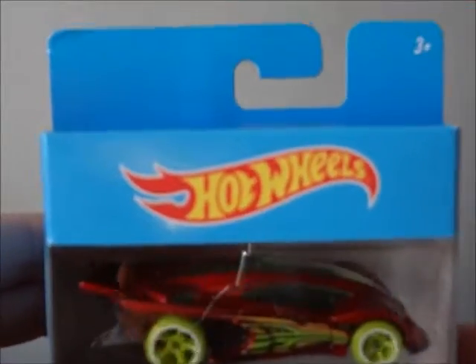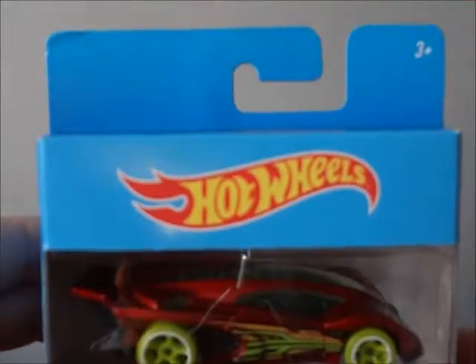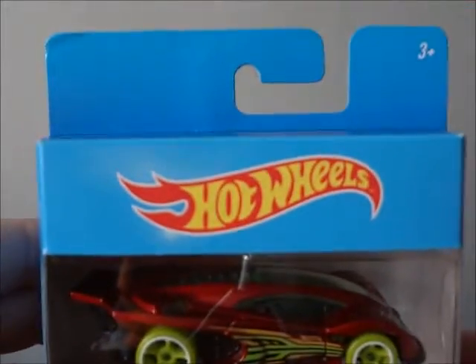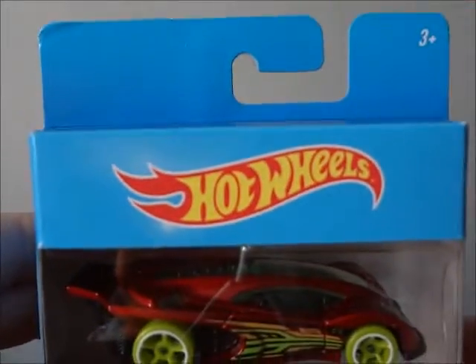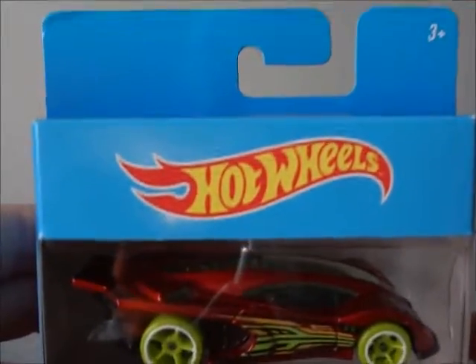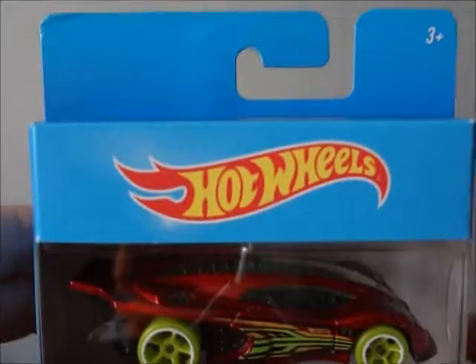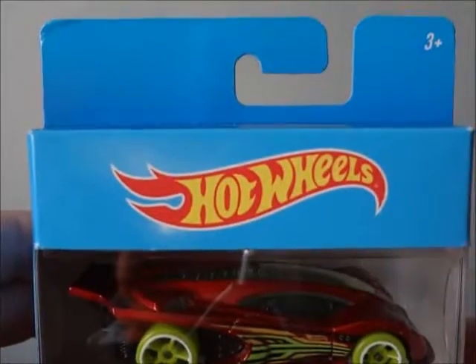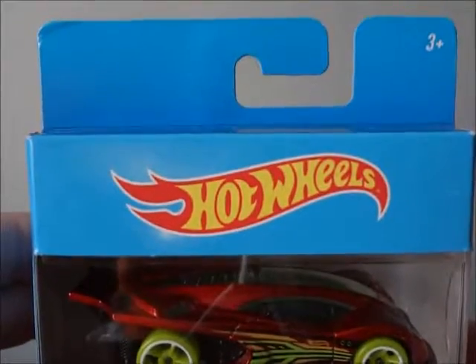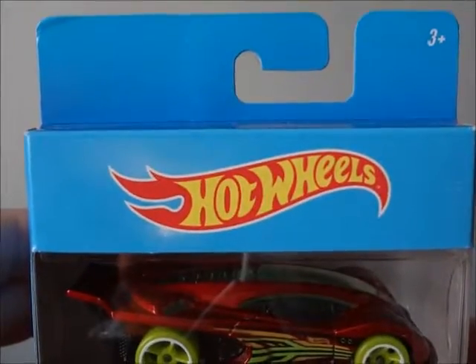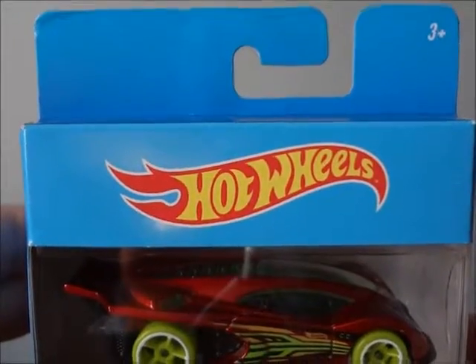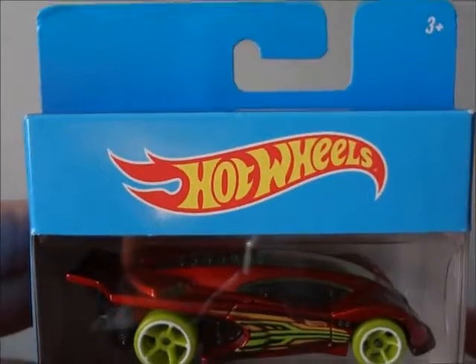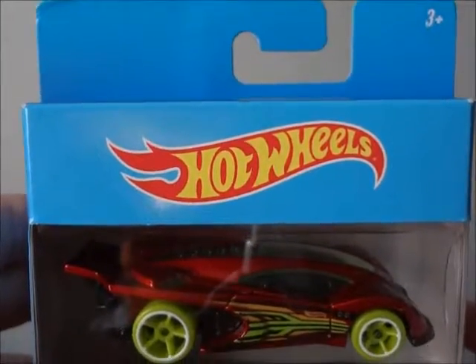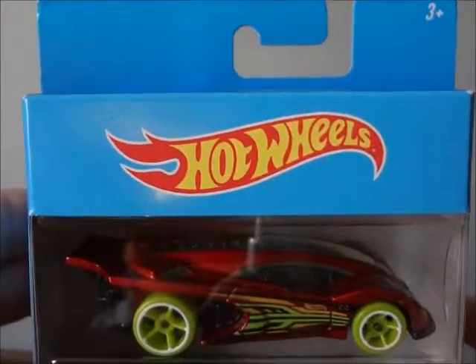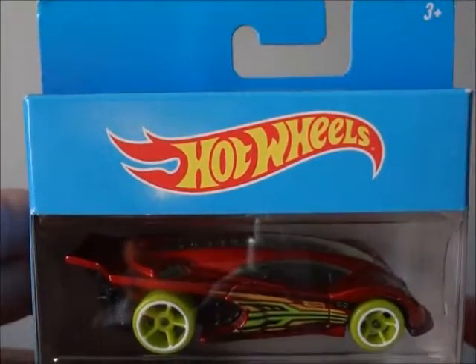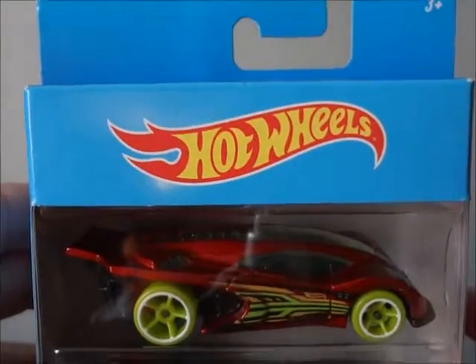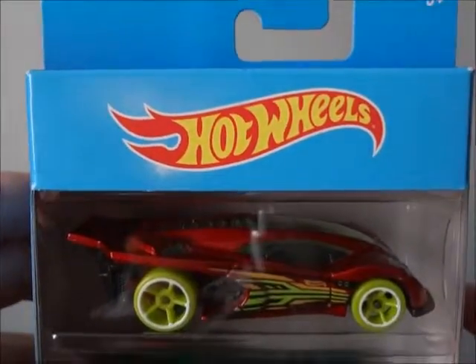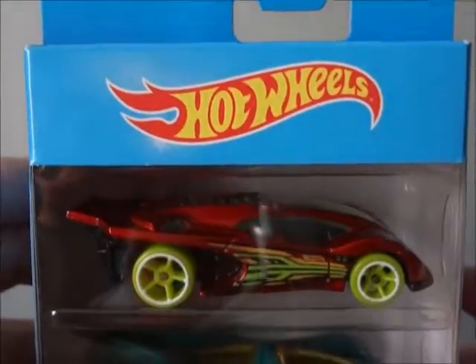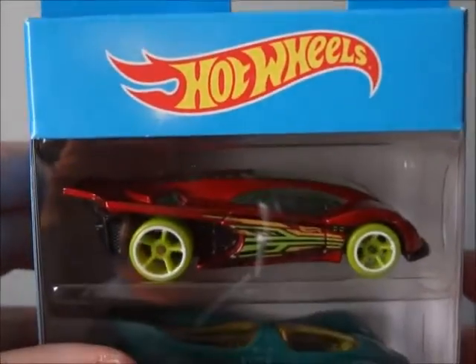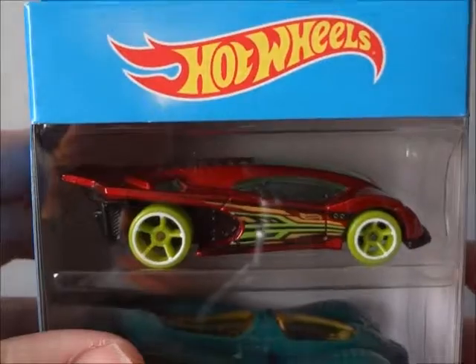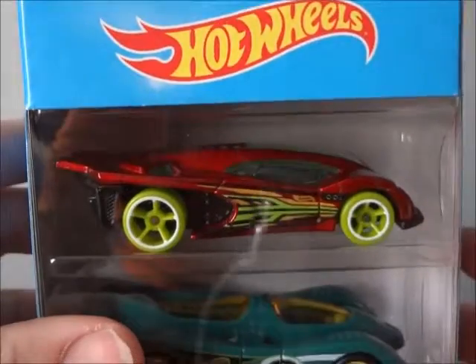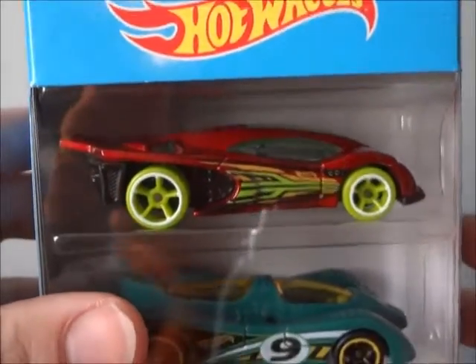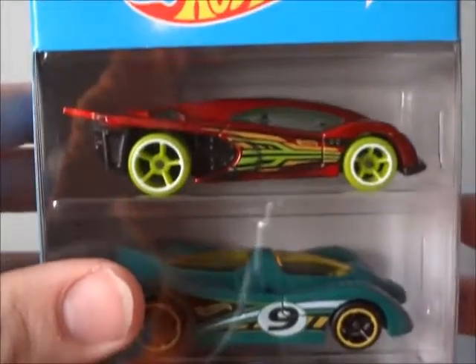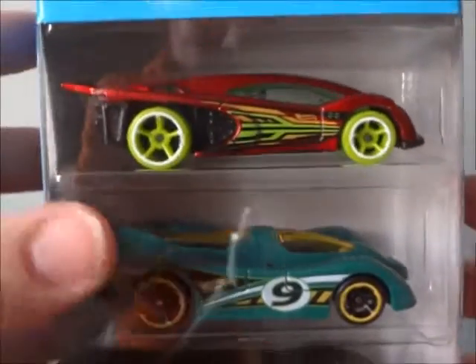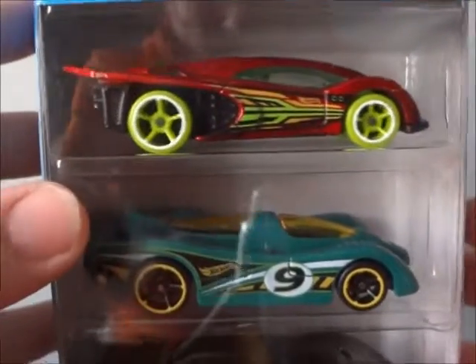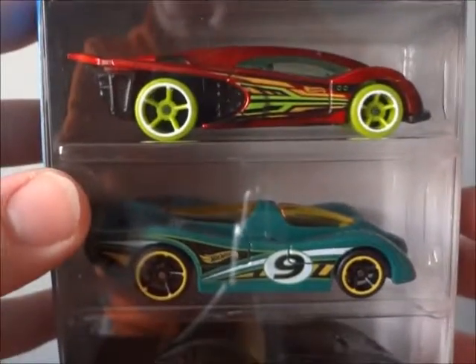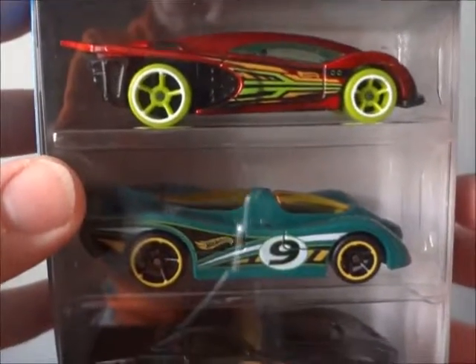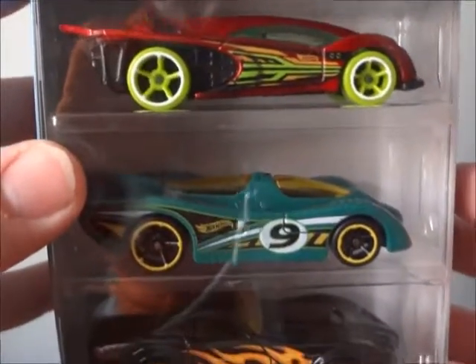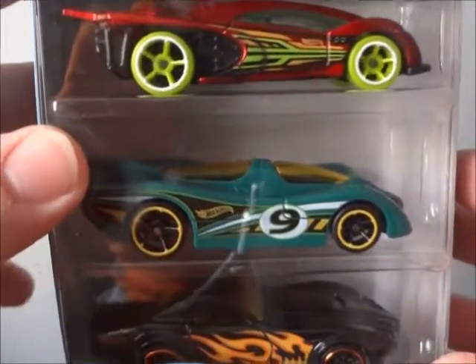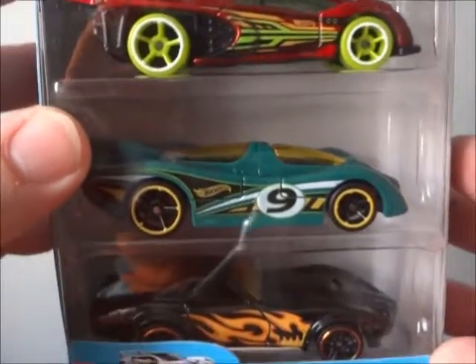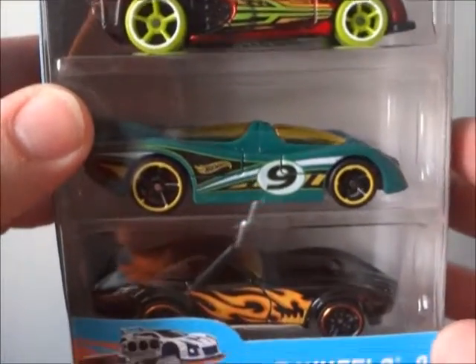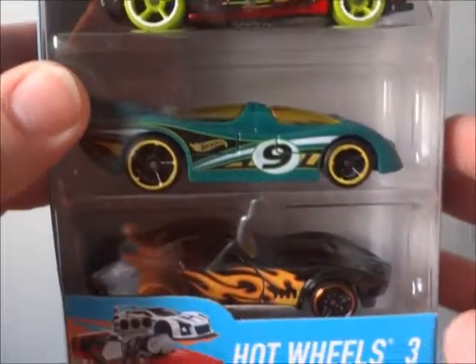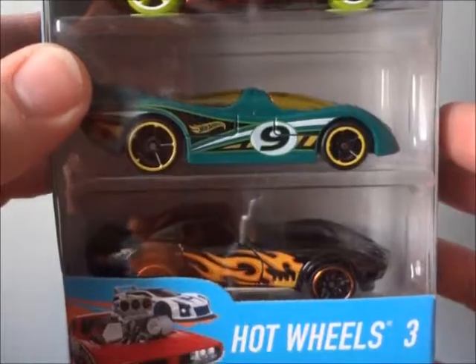Hello everyone, this is Richform04 and today we'll be taking a look at my first multiple pack of Hot Wheels. And as you can see here, it is a three pack.